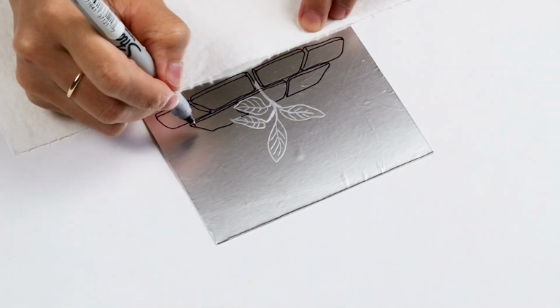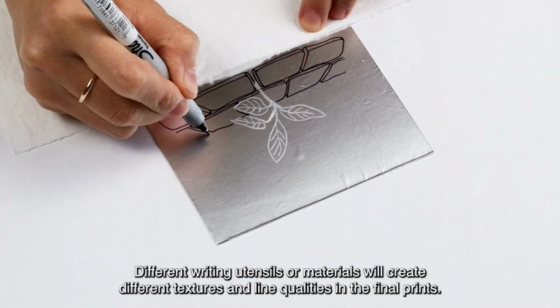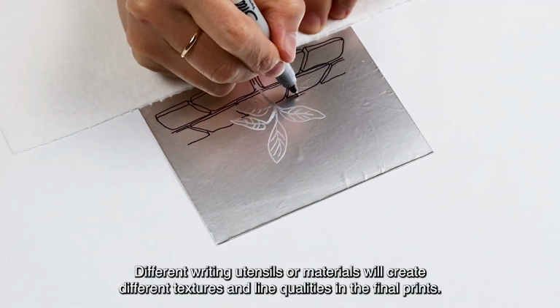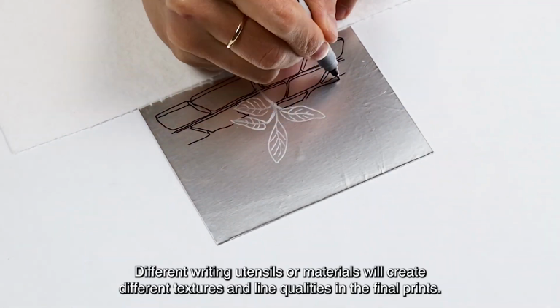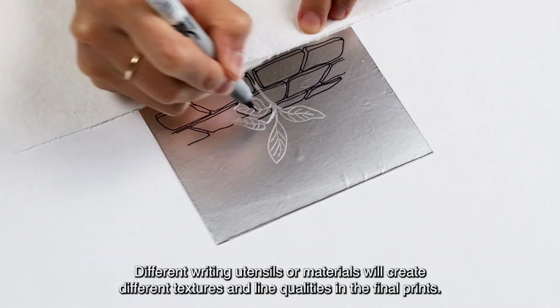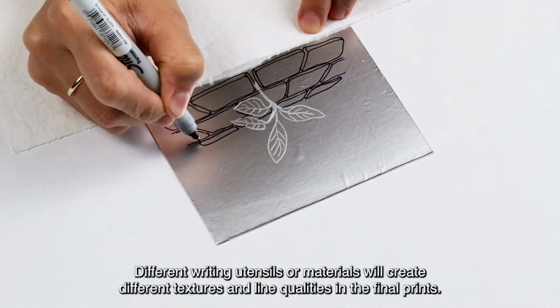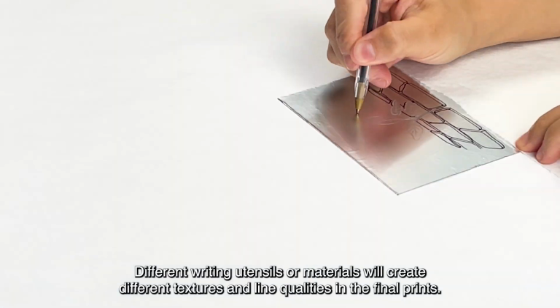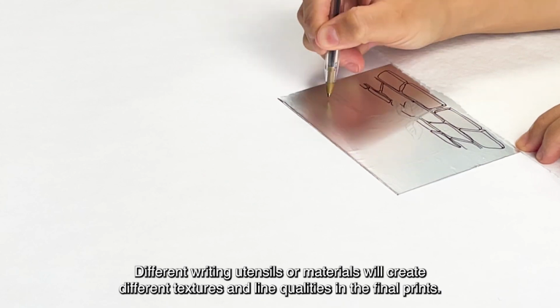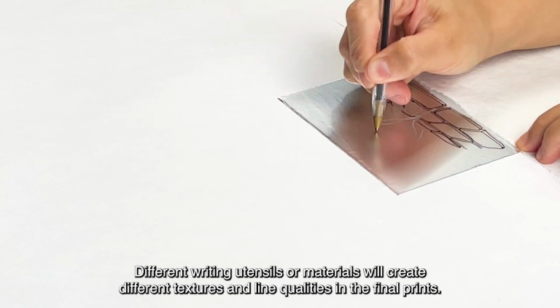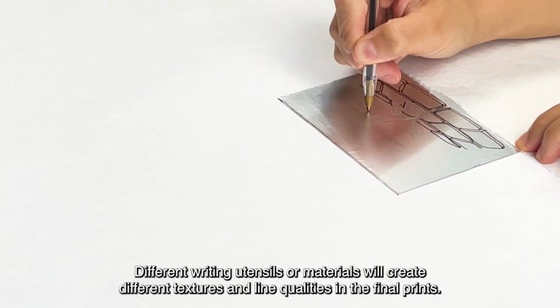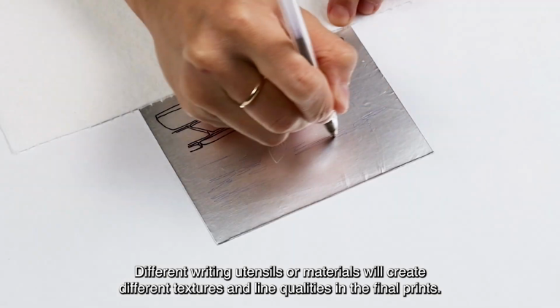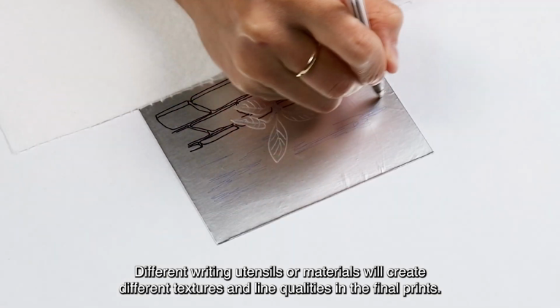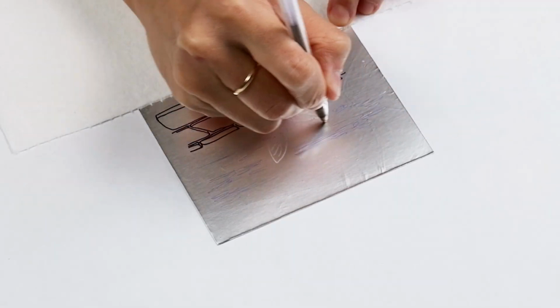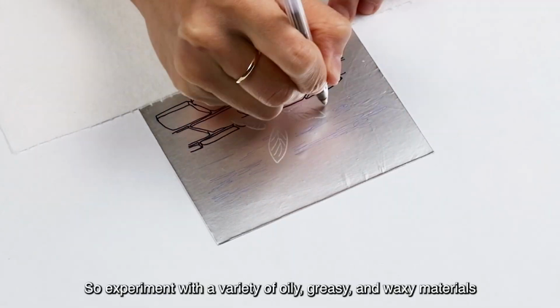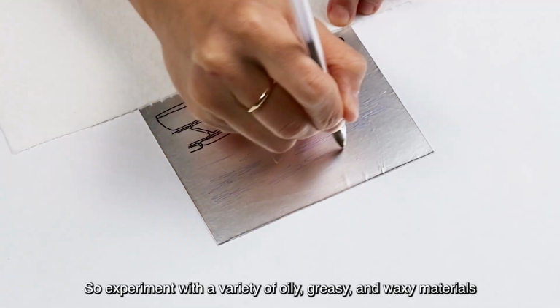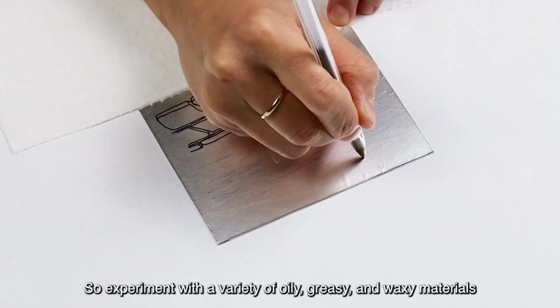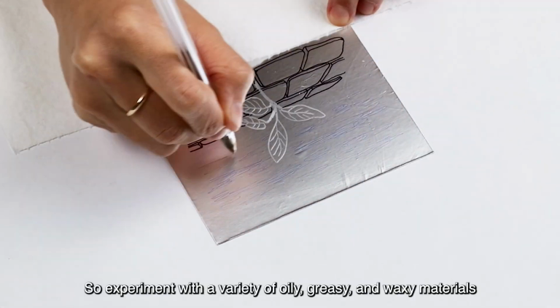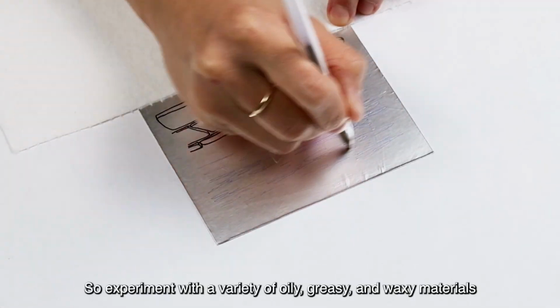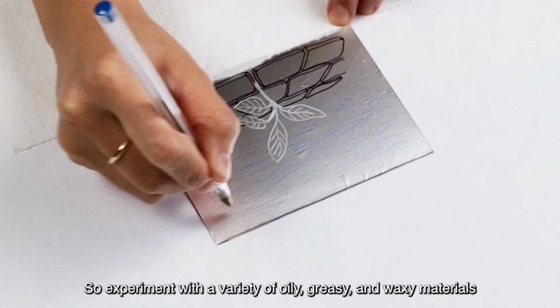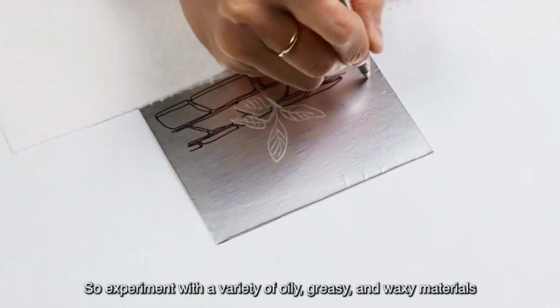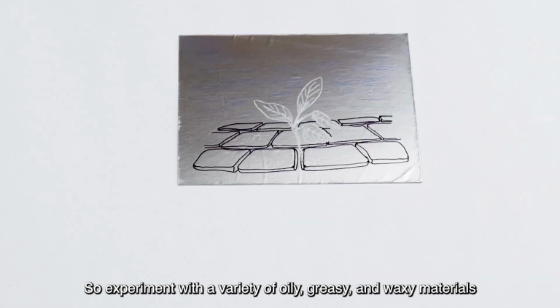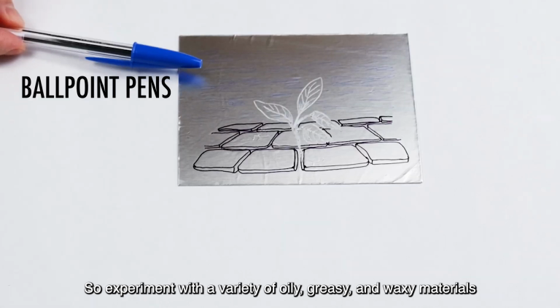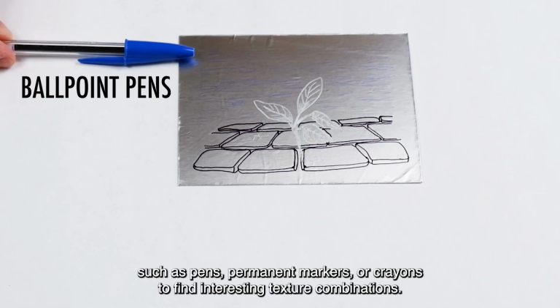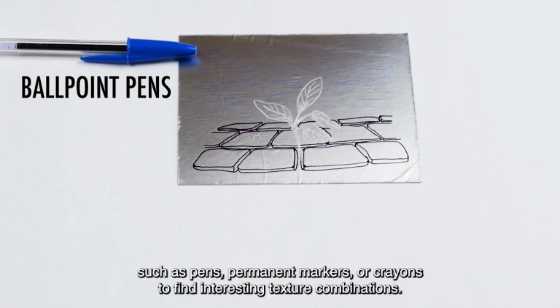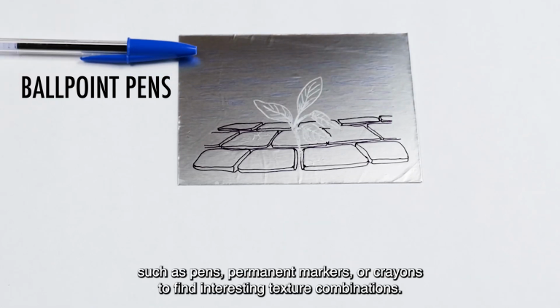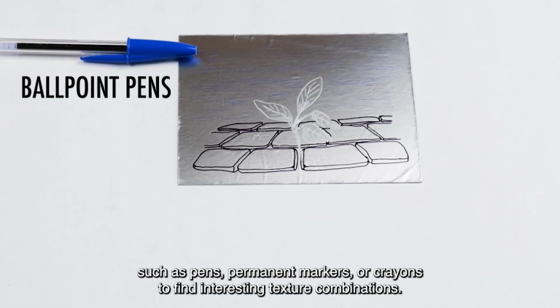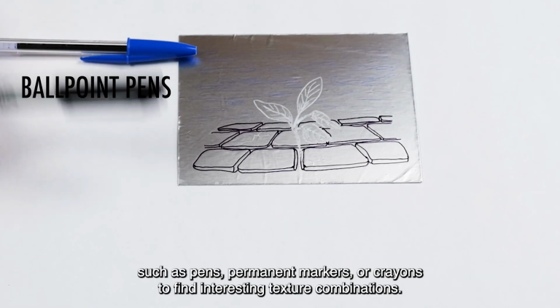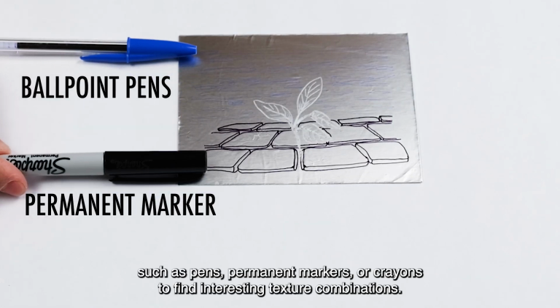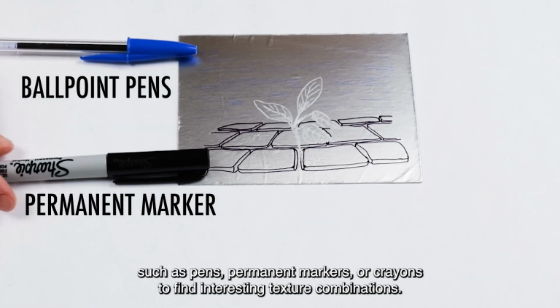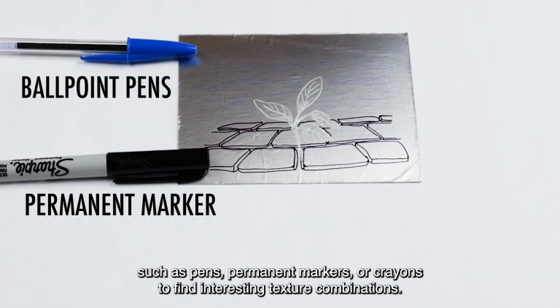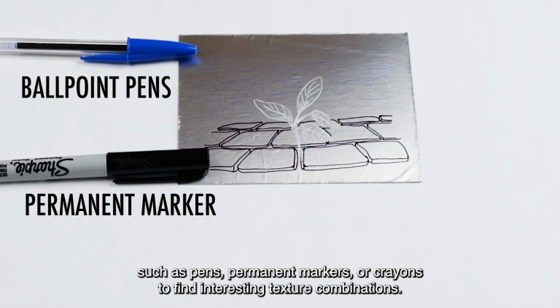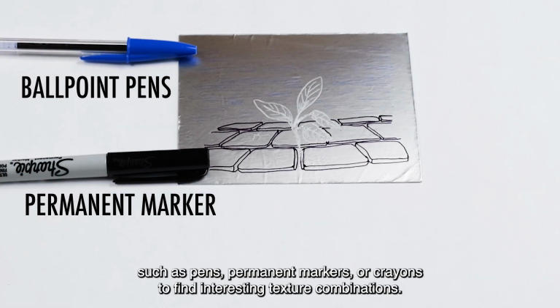Different writing utensils or materials will create different textures and line qualities in the final prints, so experiment with a variety of oily, greasy, and waxy materials such as pens, permanent markers, or crayons to find interesting texture combinations.